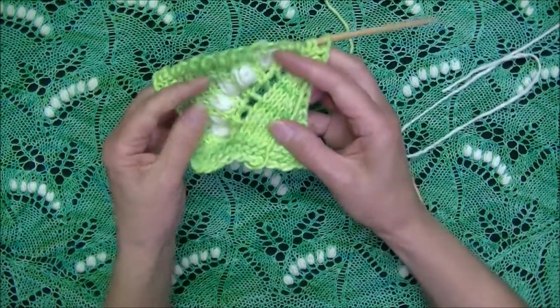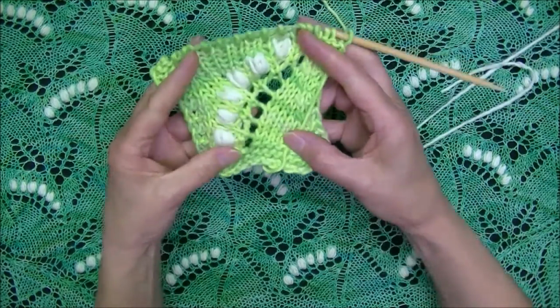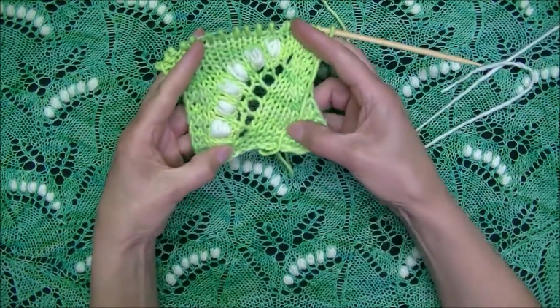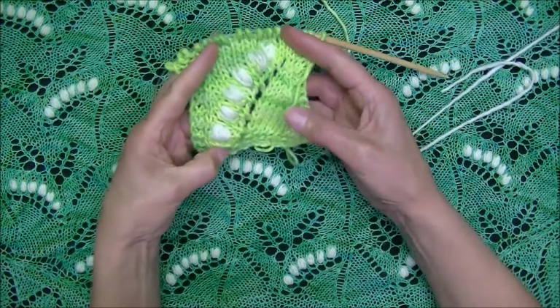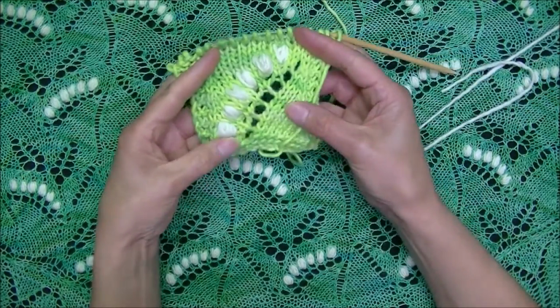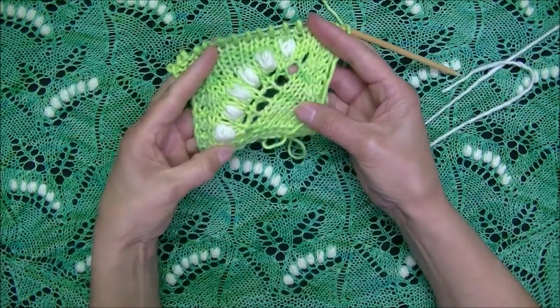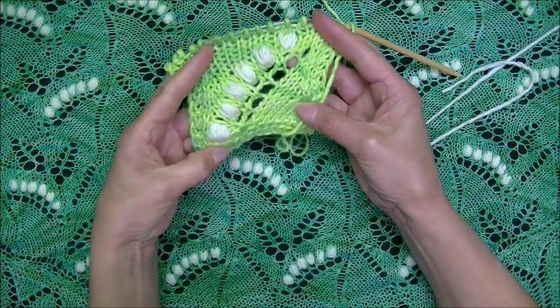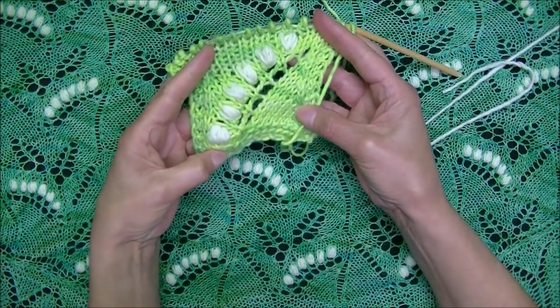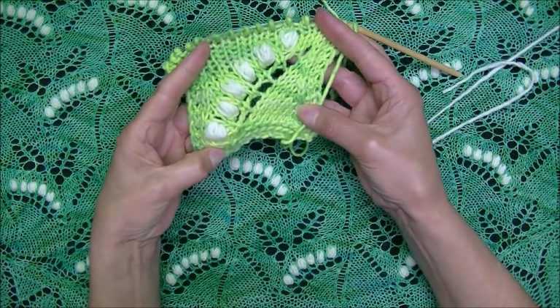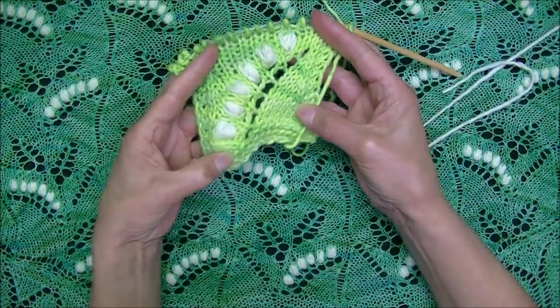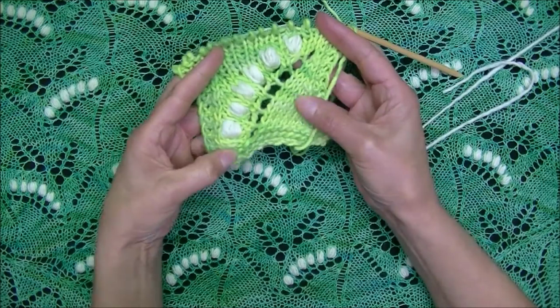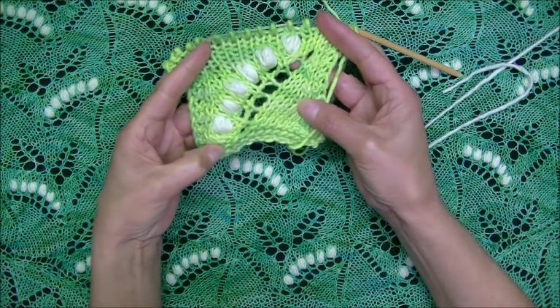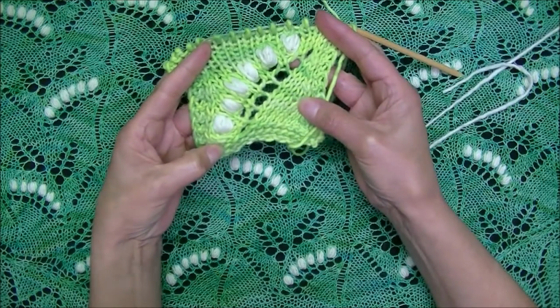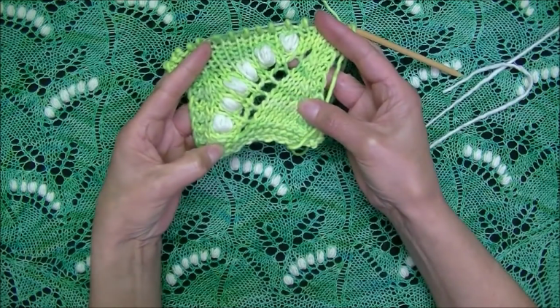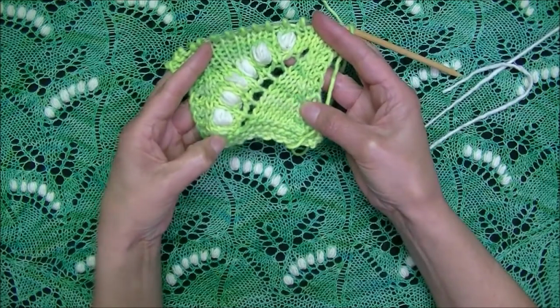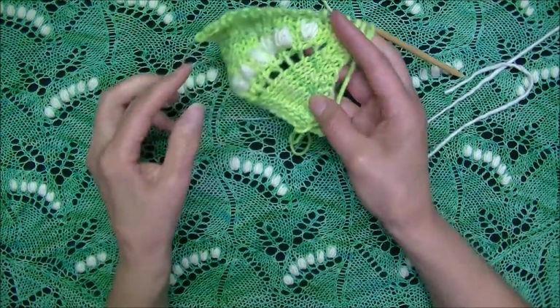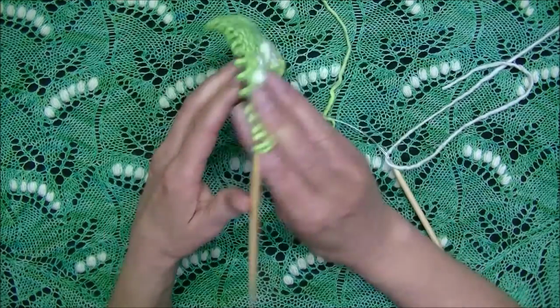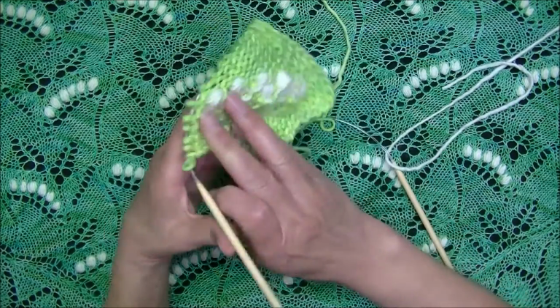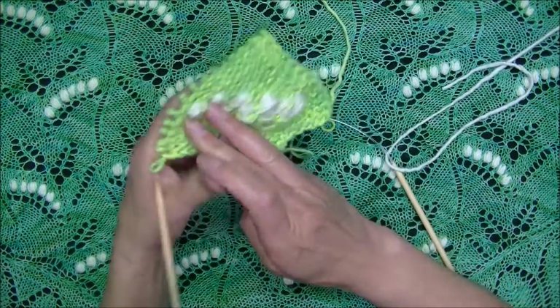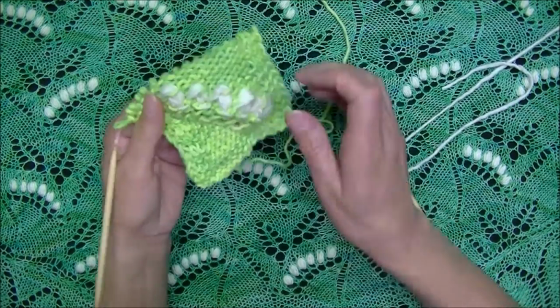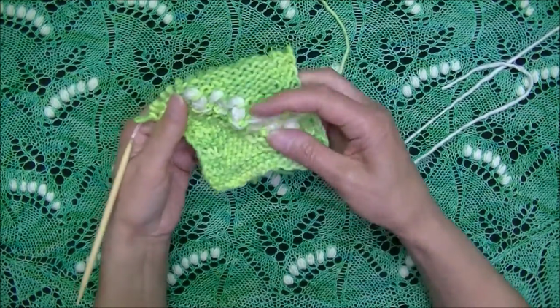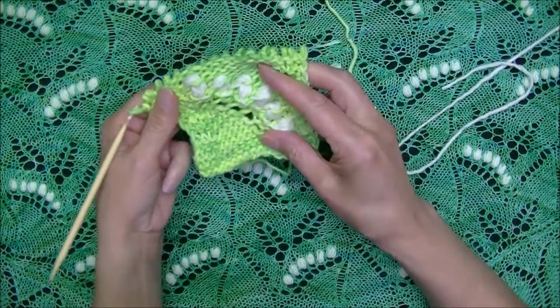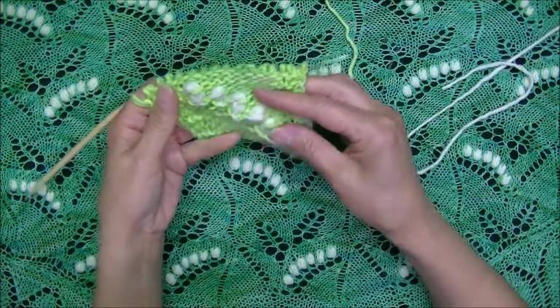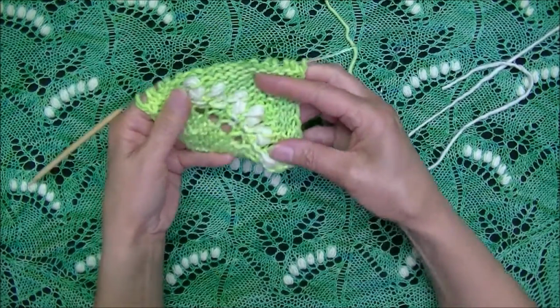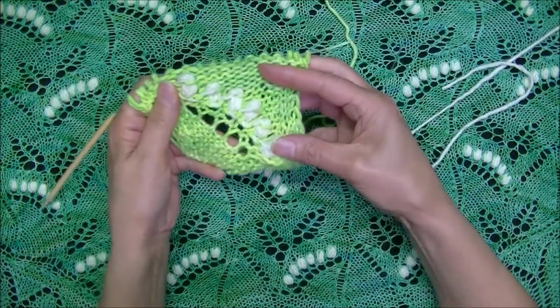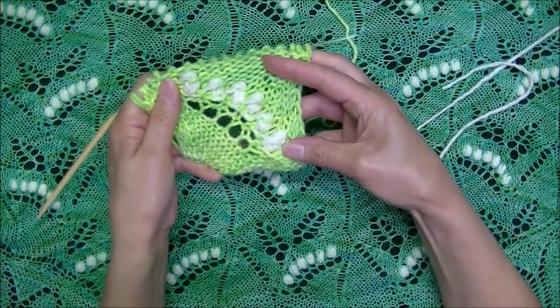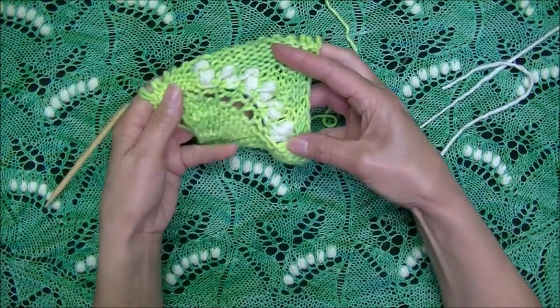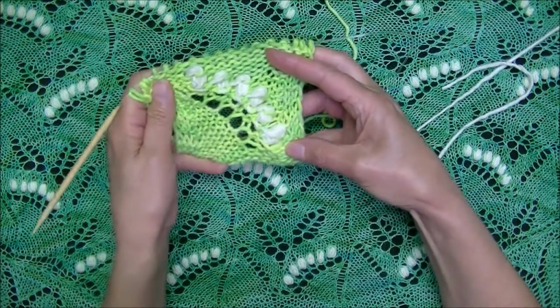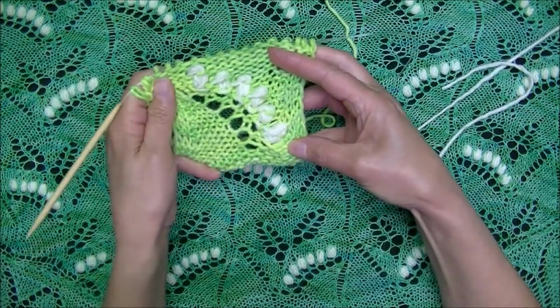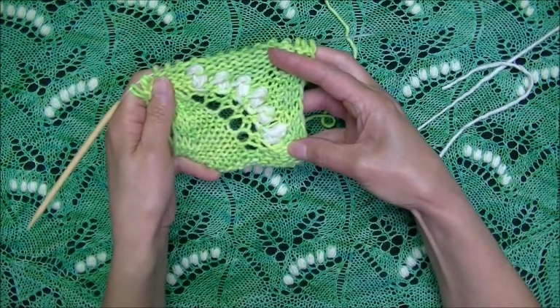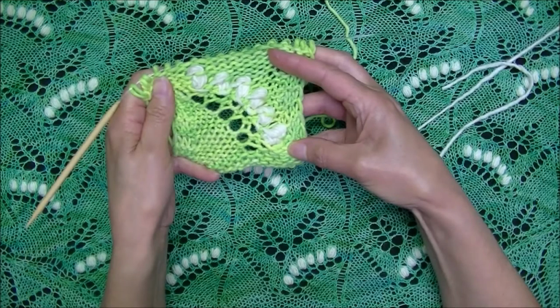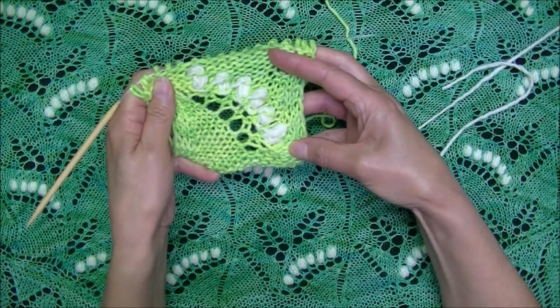And here we are — we are finished with this series of nupps that are right-leaning on the front (right side) and left-leaning on the wrong side.